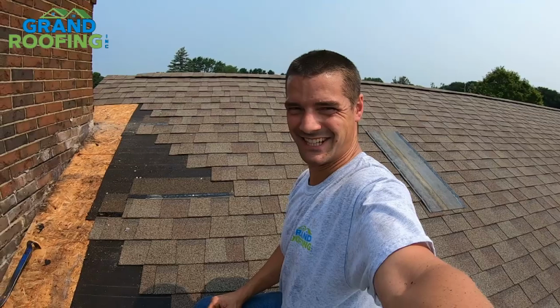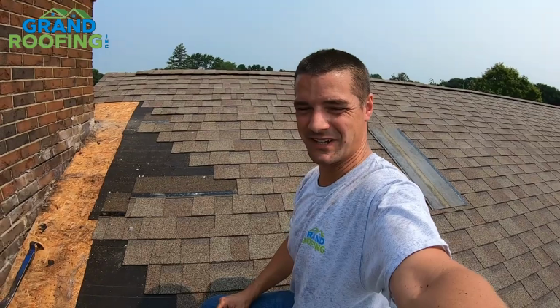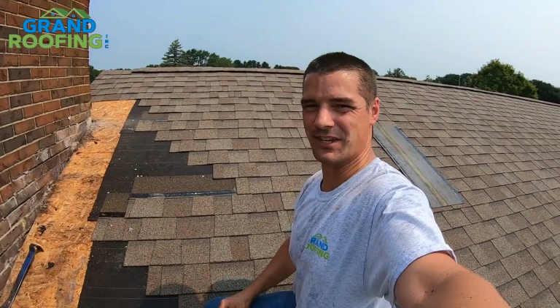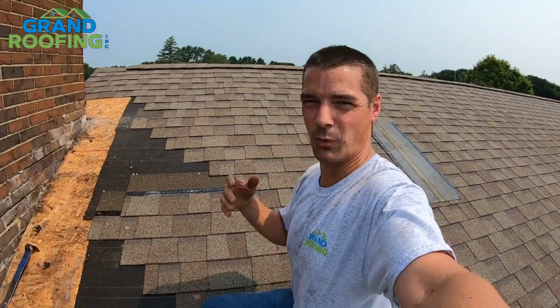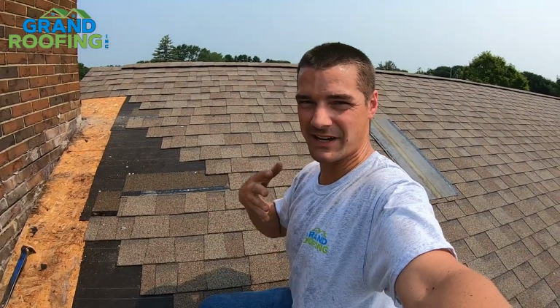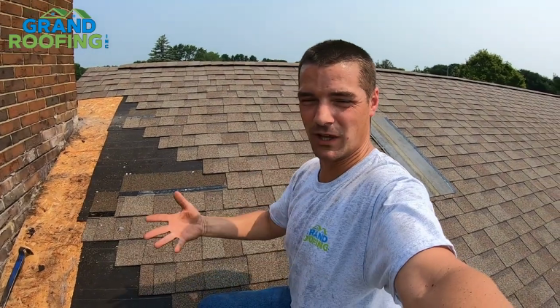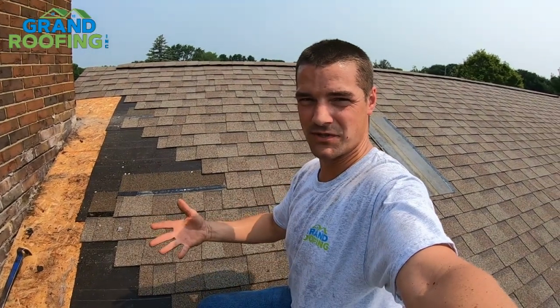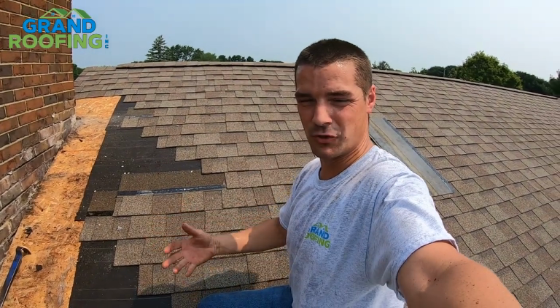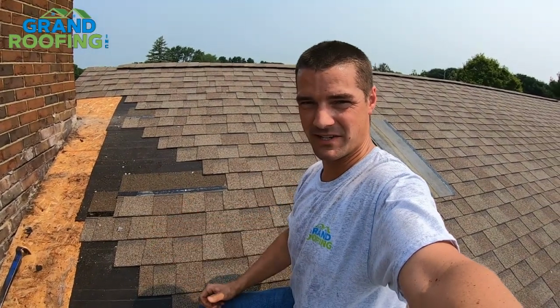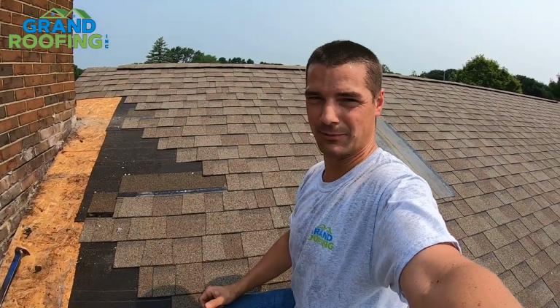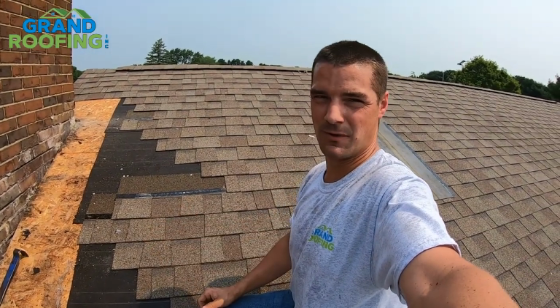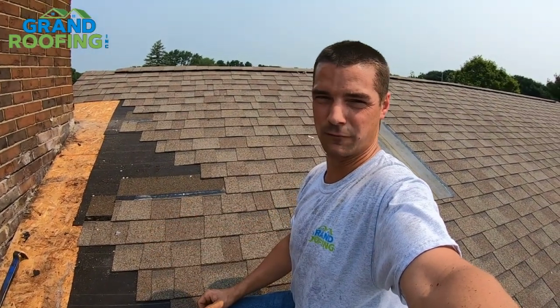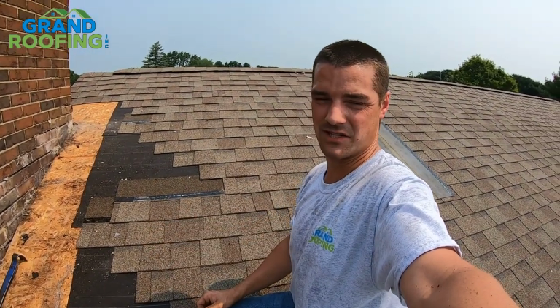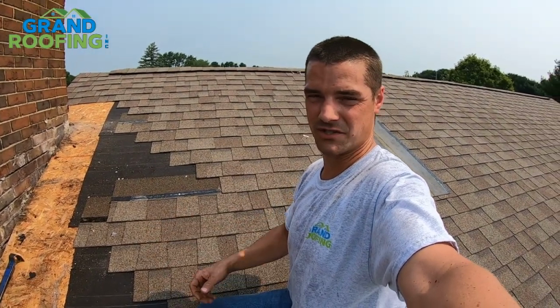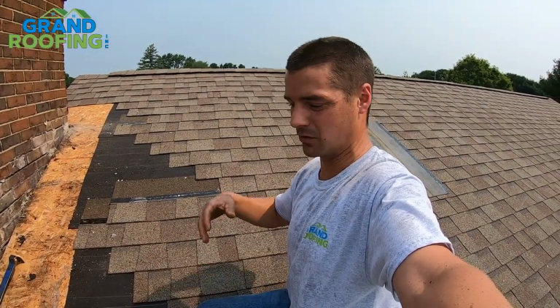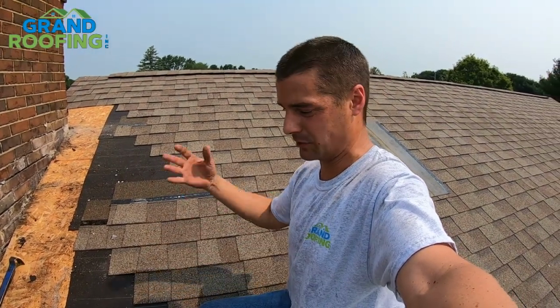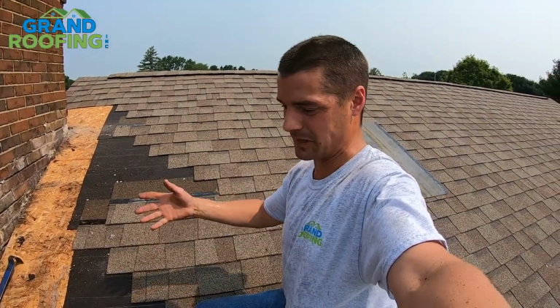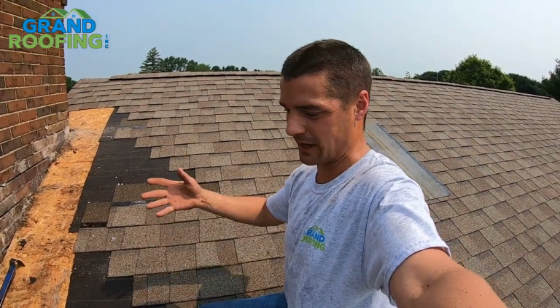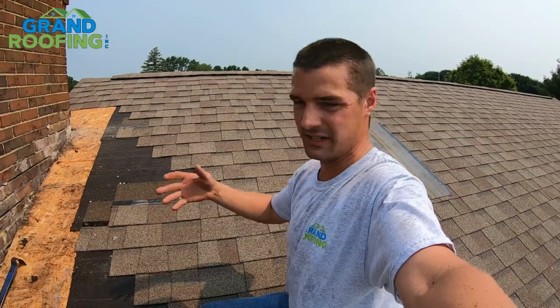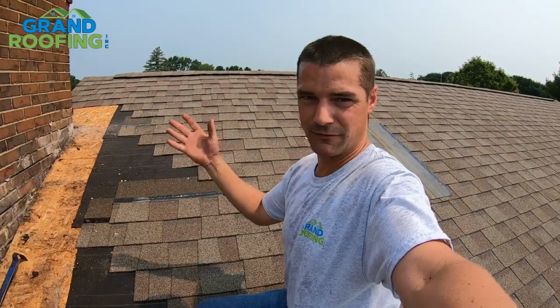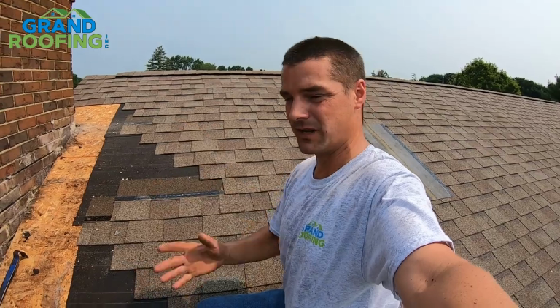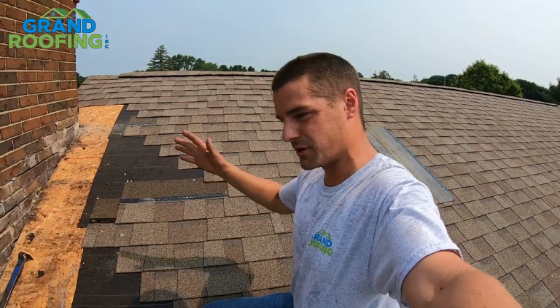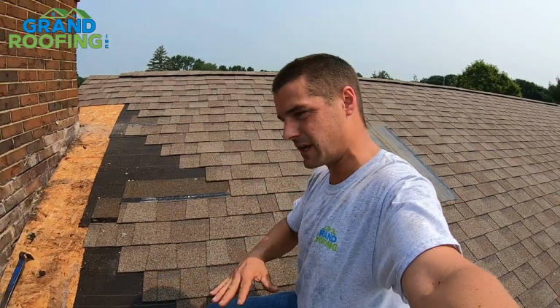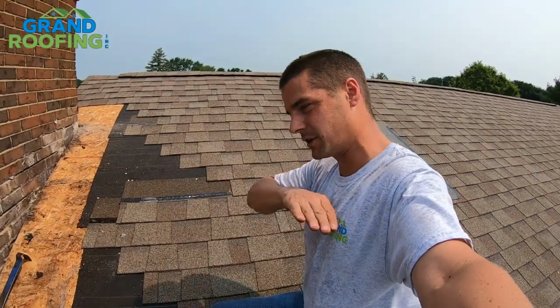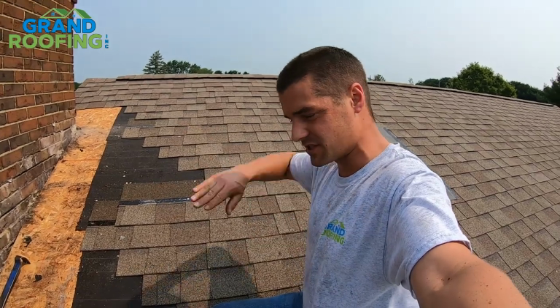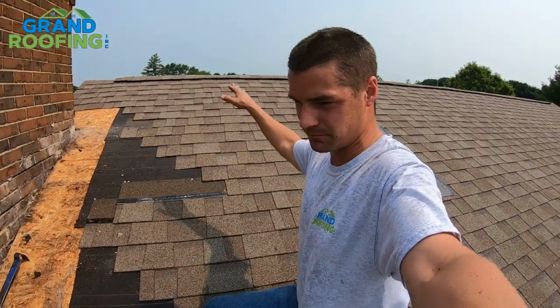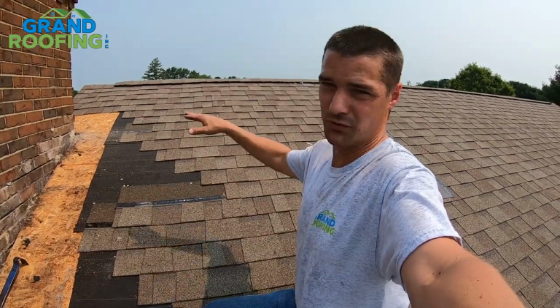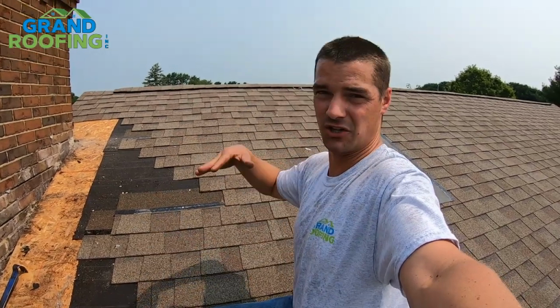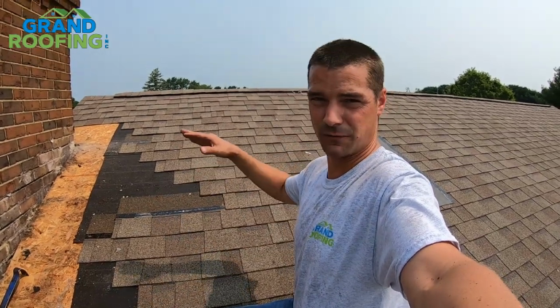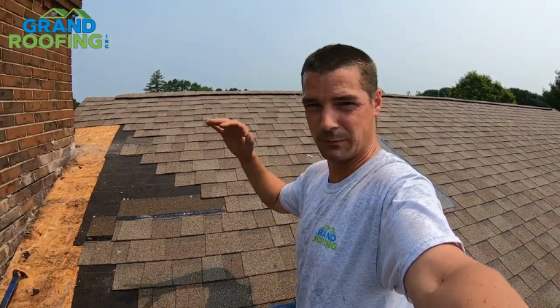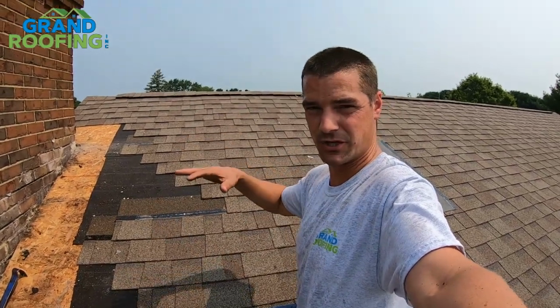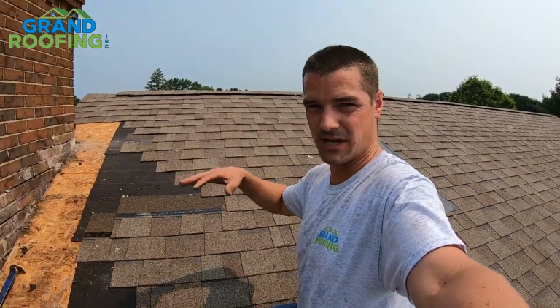Quick tip of the day. Why I don't like using pneumatic staplers on my roof installs or putting the paper down. If you're doing anything on your roof deck, you want it to be a smooth solid surface when you put your shingles down.